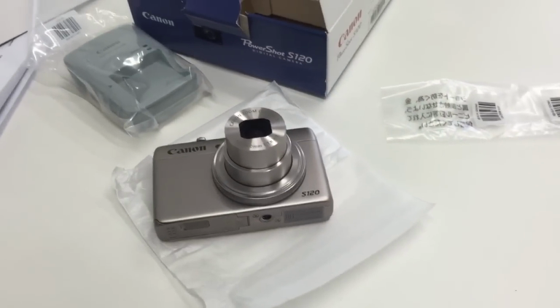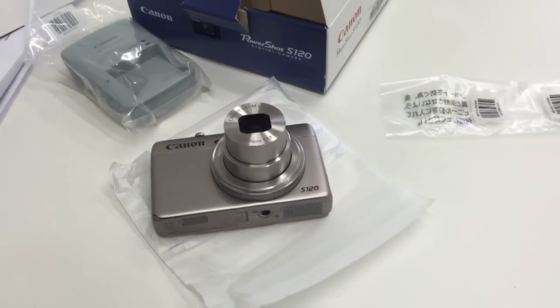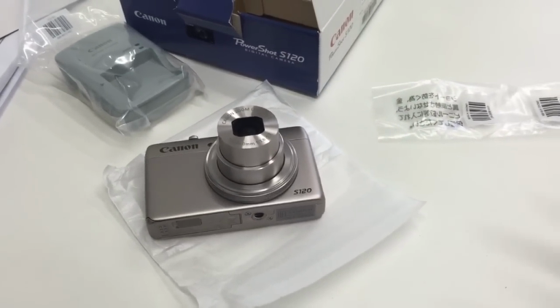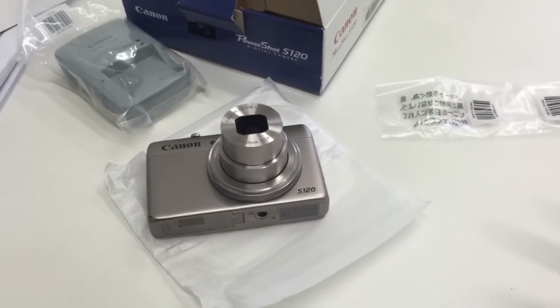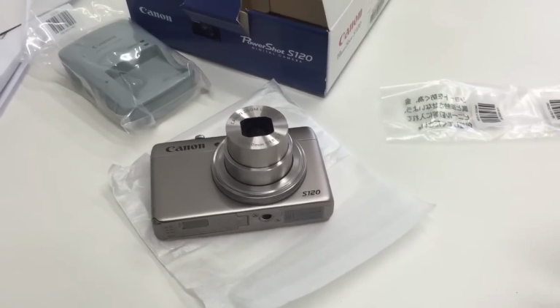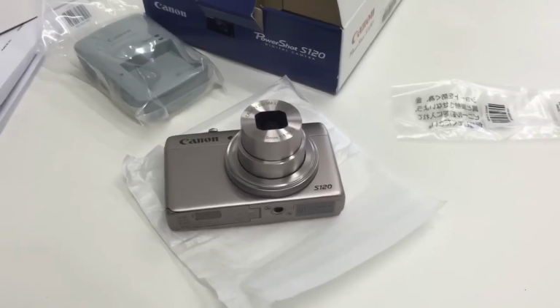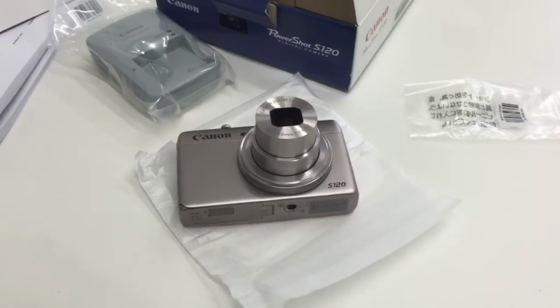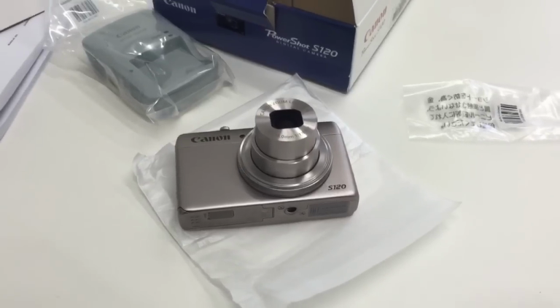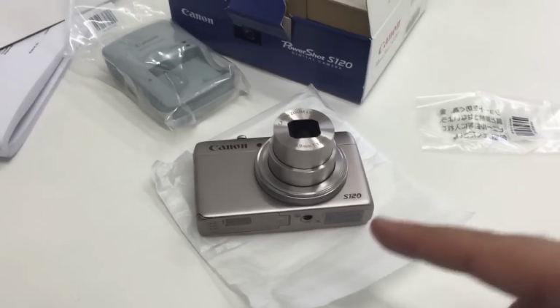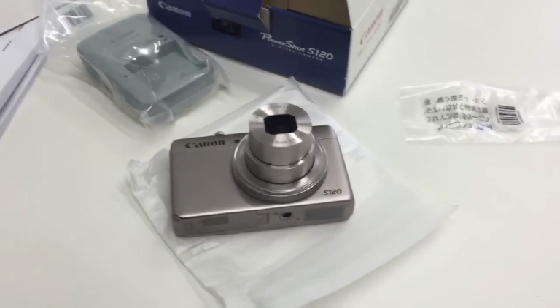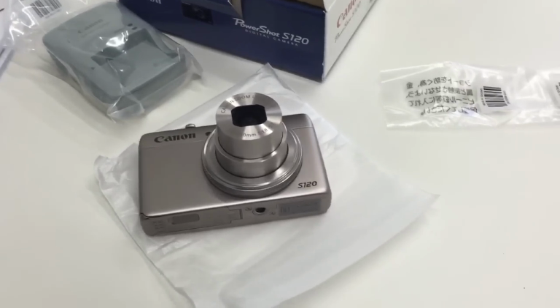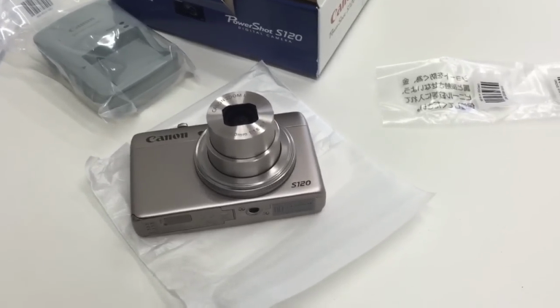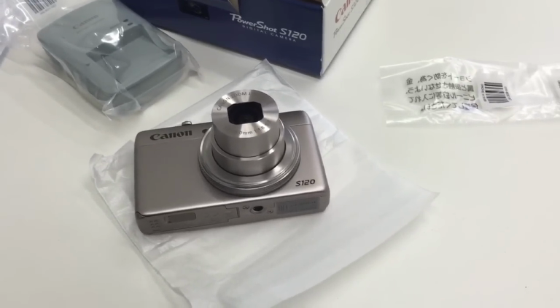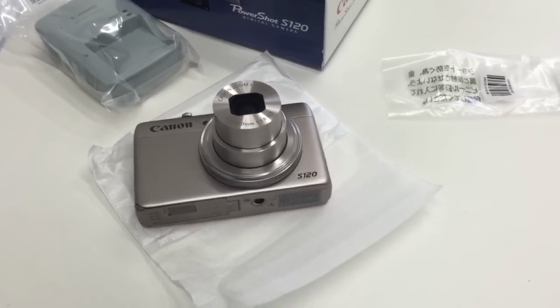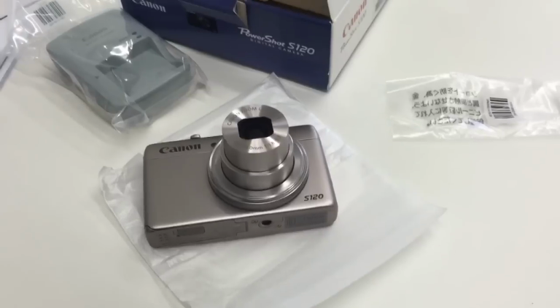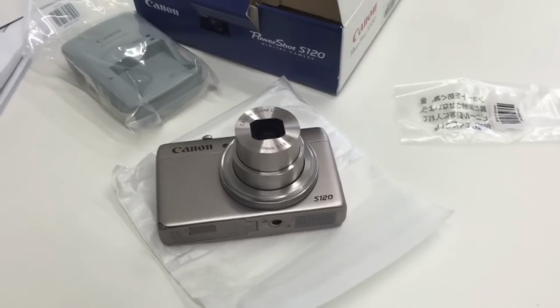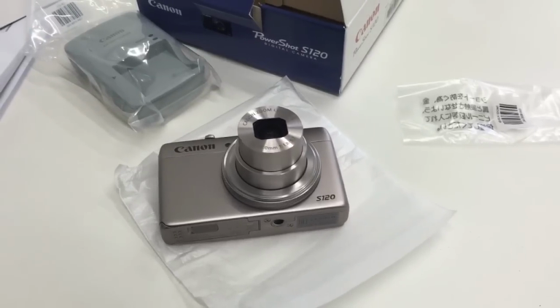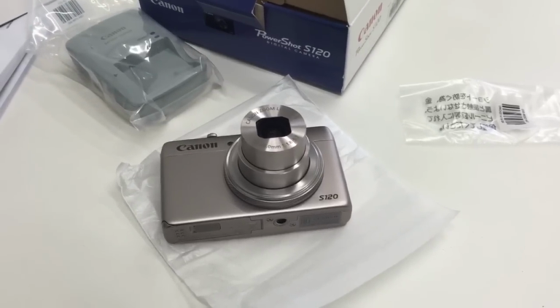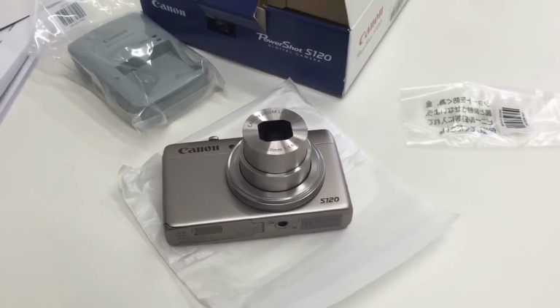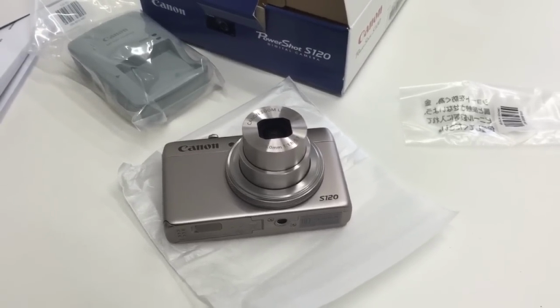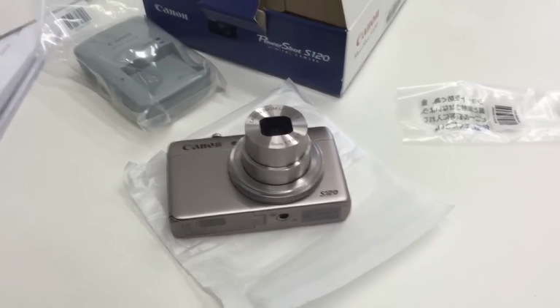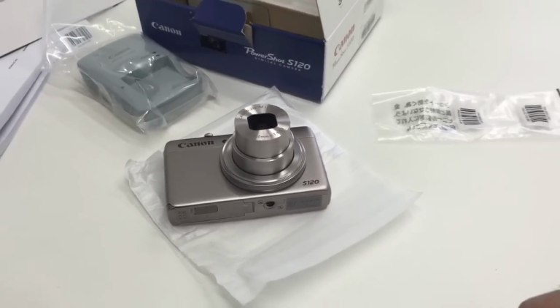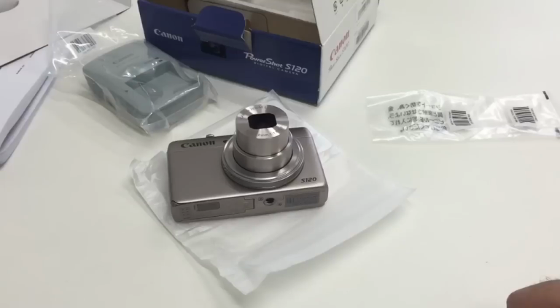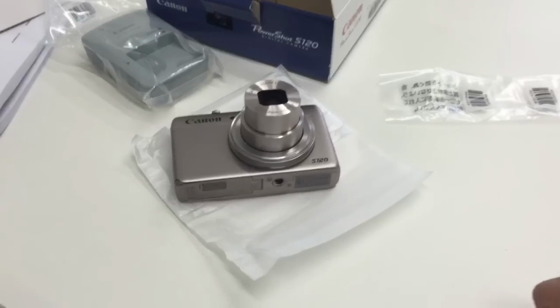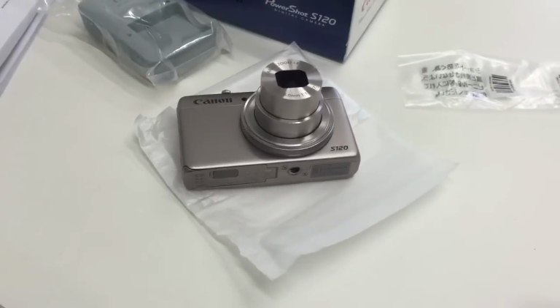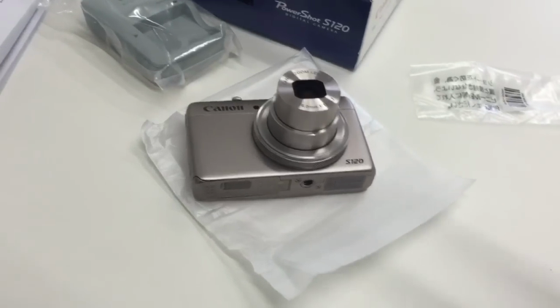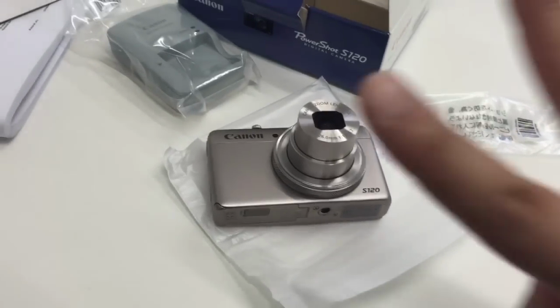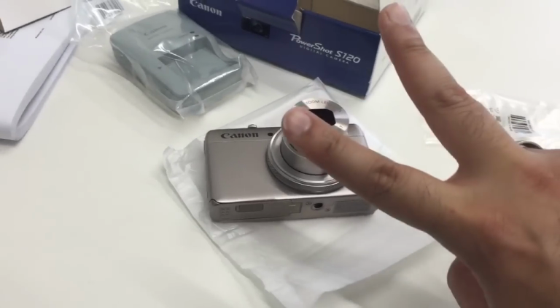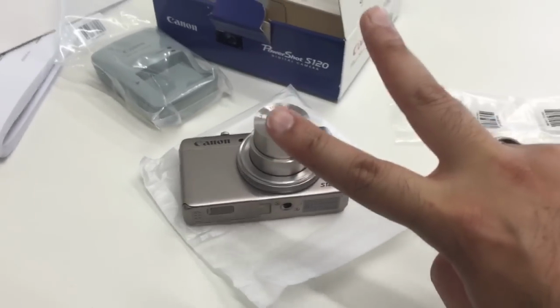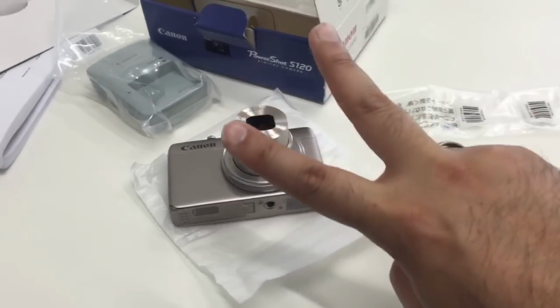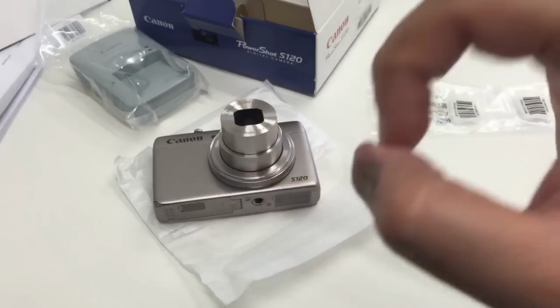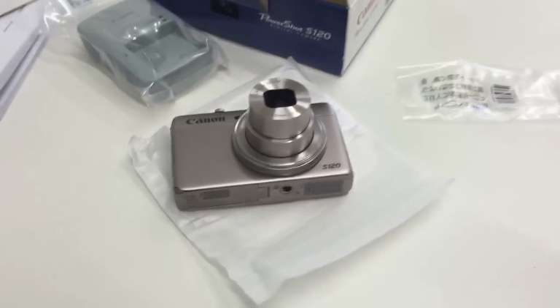So there we go guys, that's the Canon S120. As per usual you'll see the video quality on the vlog channel as well as this channel, and I'll do a full detailed review including some test shots. Anyway guys, it's been a quick unboxing from M. Kwan — I'll see you in the next video. Until then, peace and blessings.